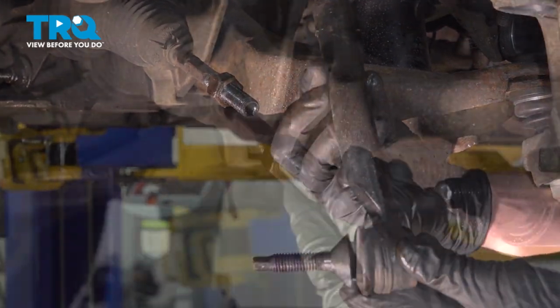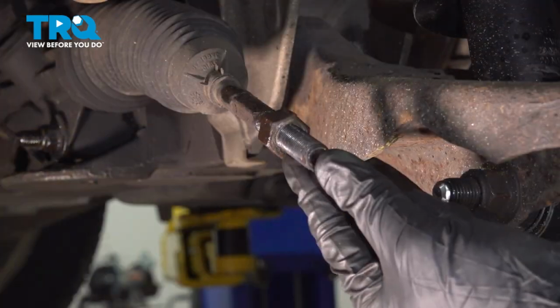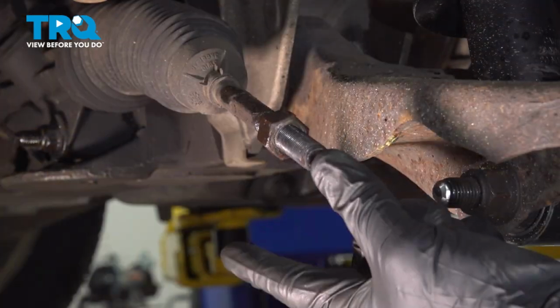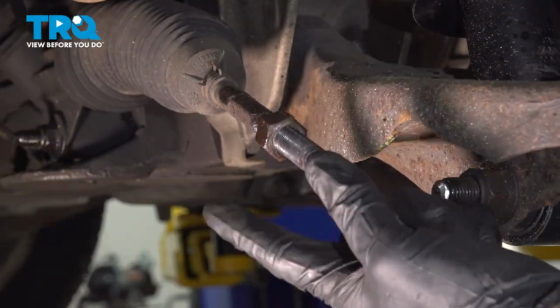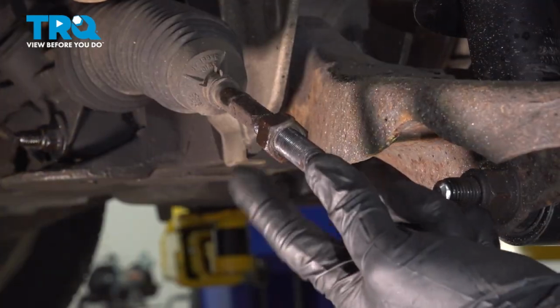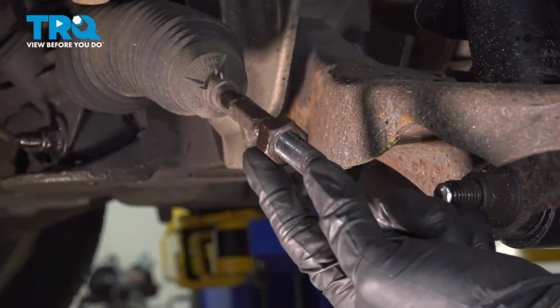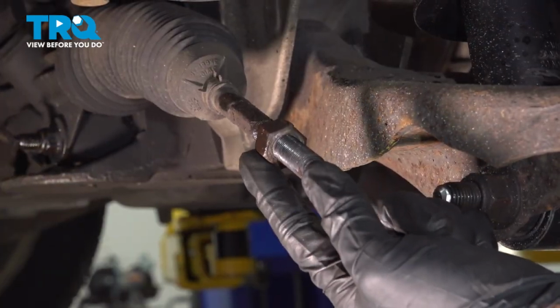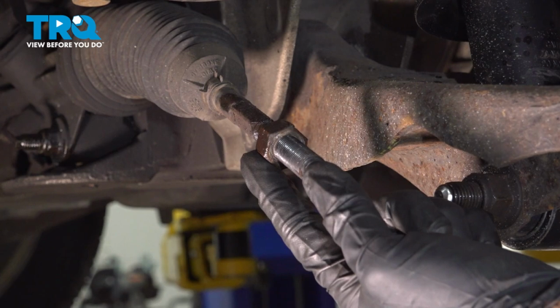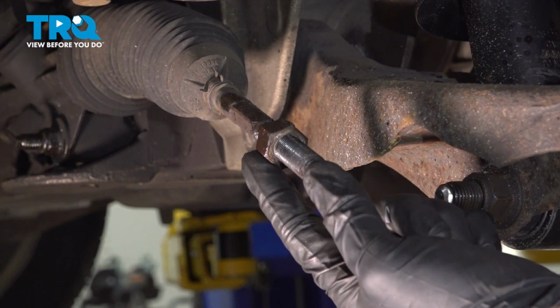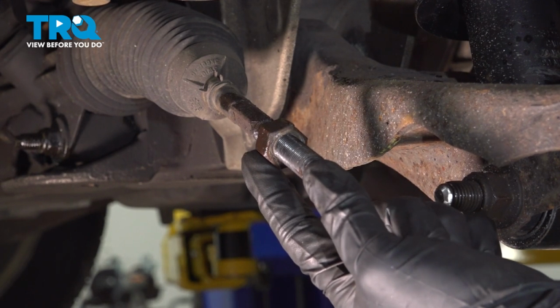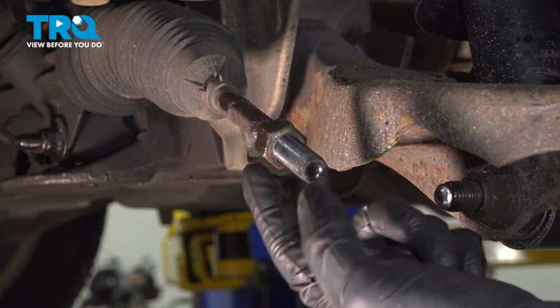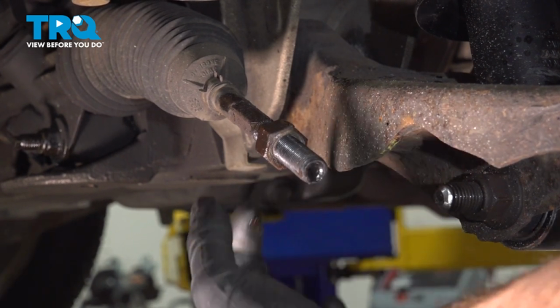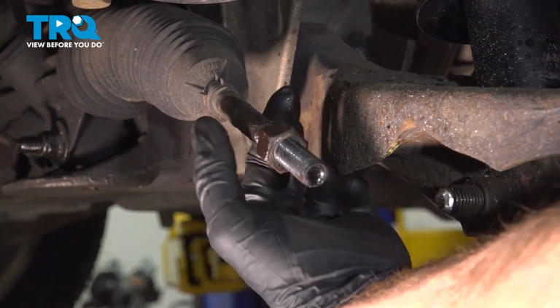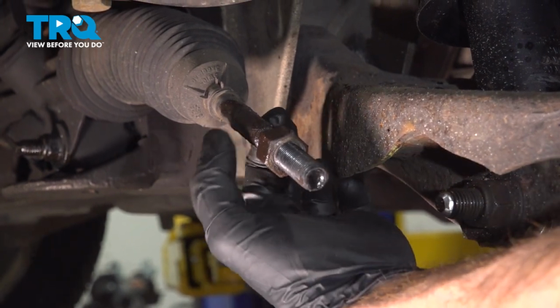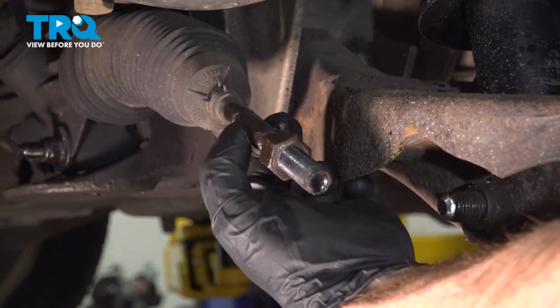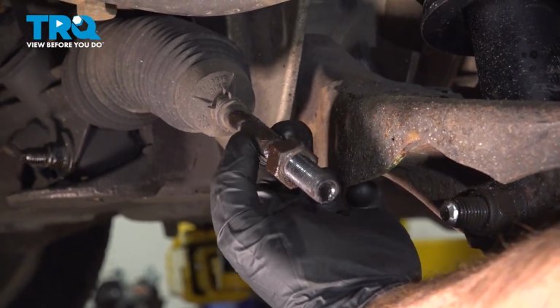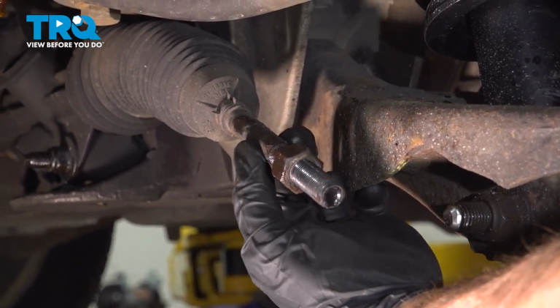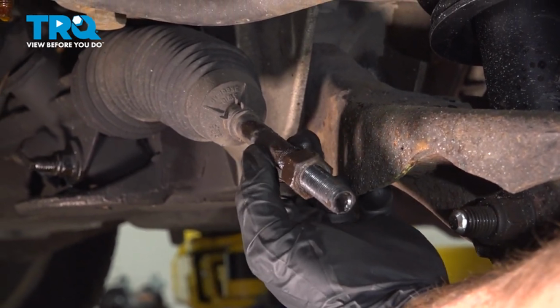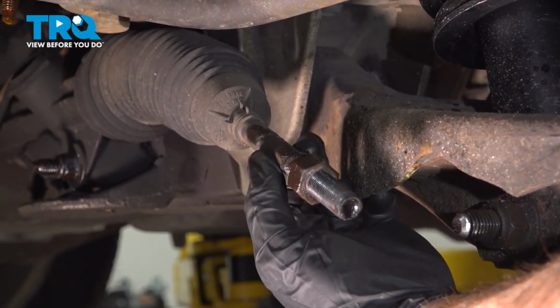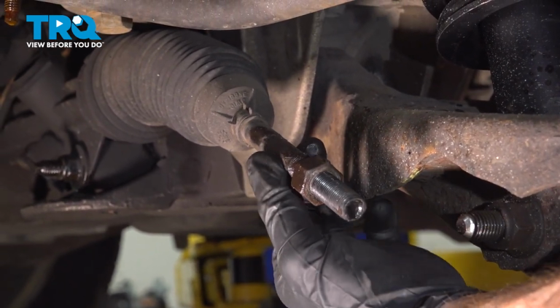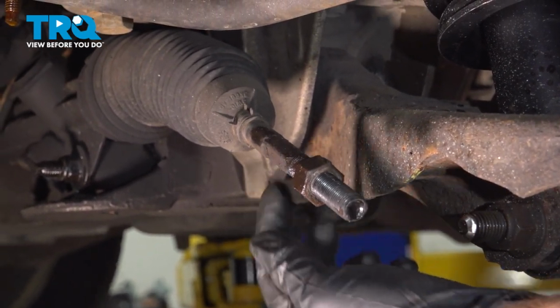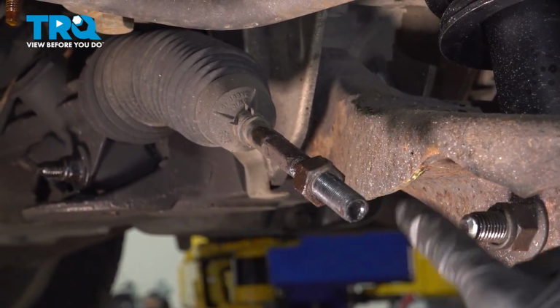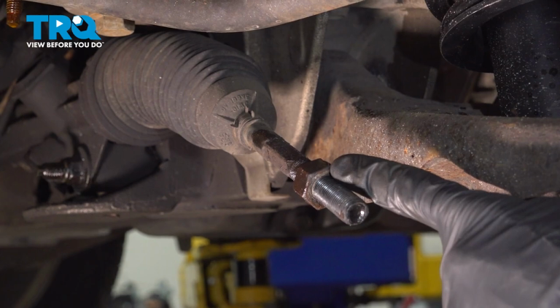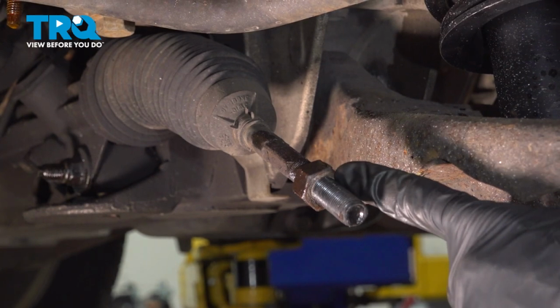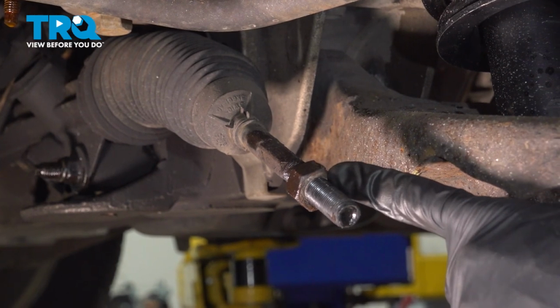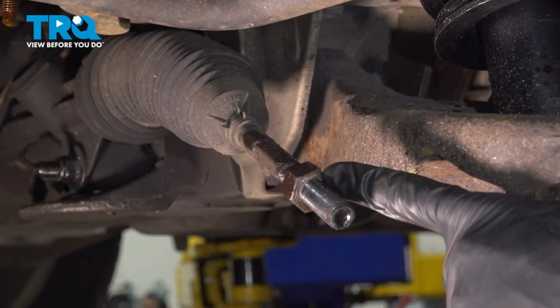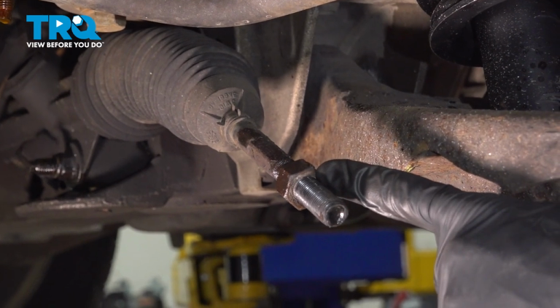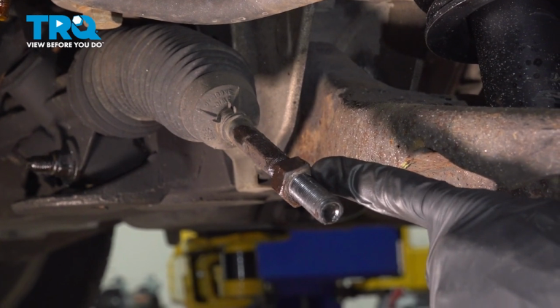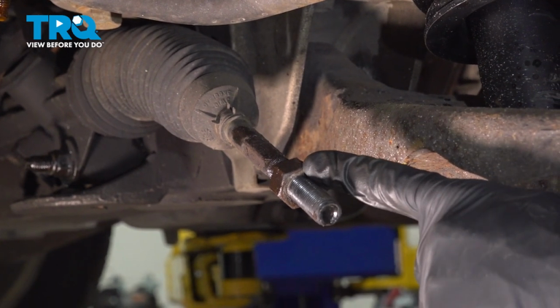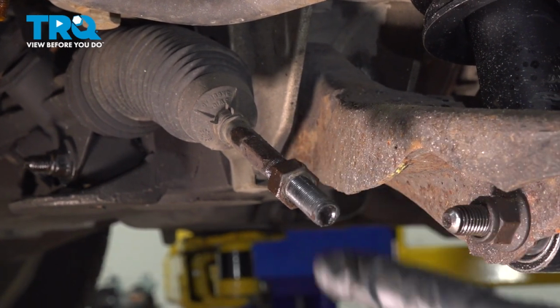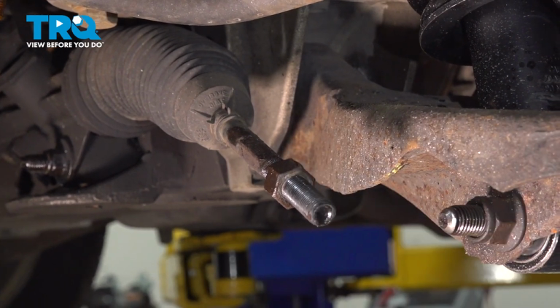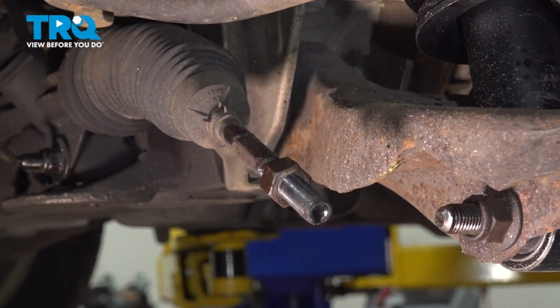Now we can start removing the jam nut from the inner tie rod end. To do that, we'll hold the inner tie rod end with some locking pliers and use our 21 millimeter socket to remove the jam nut.